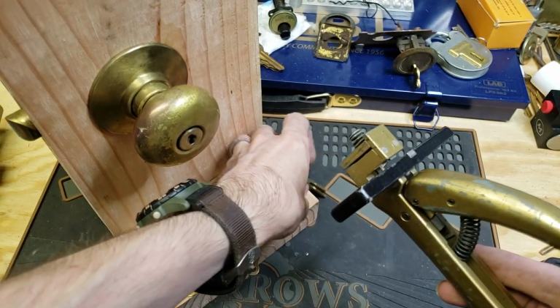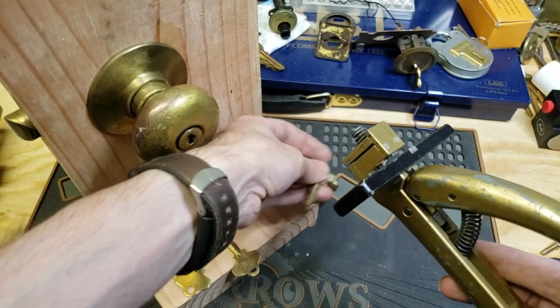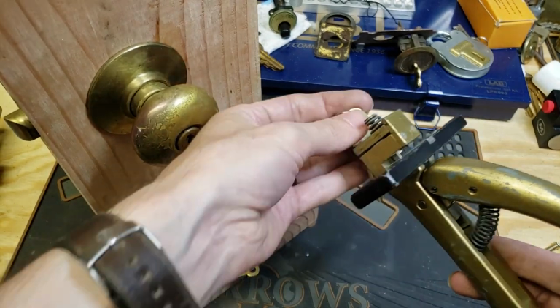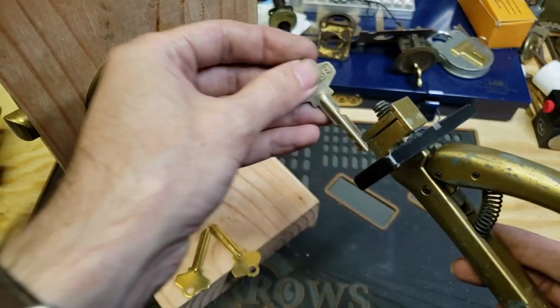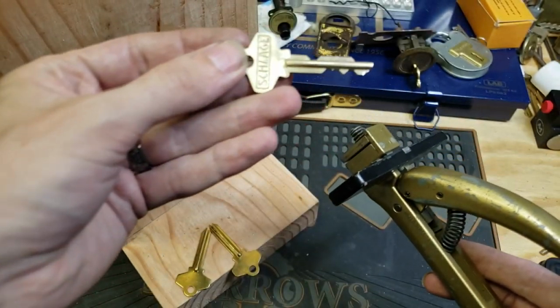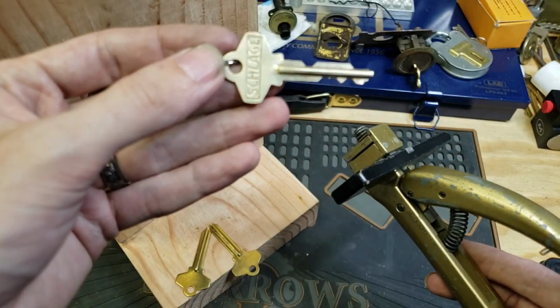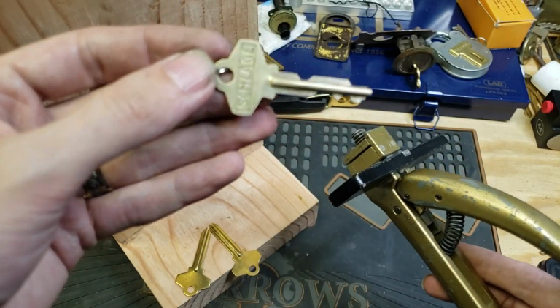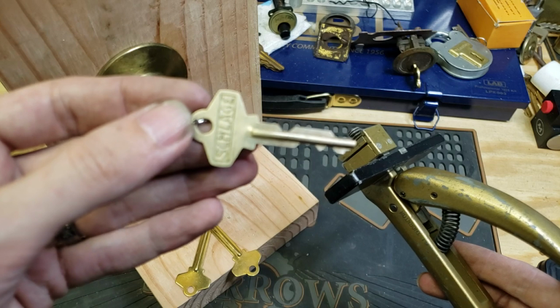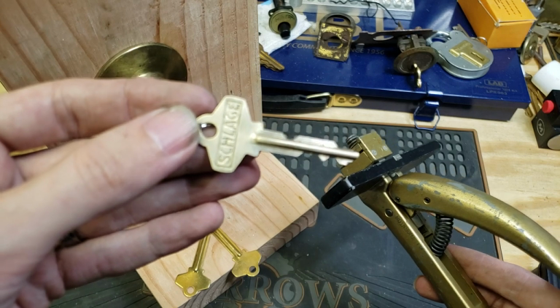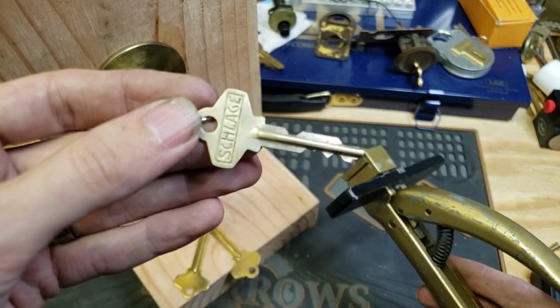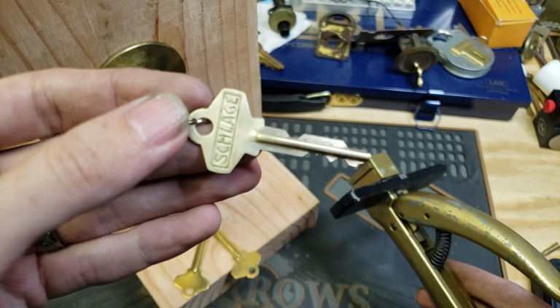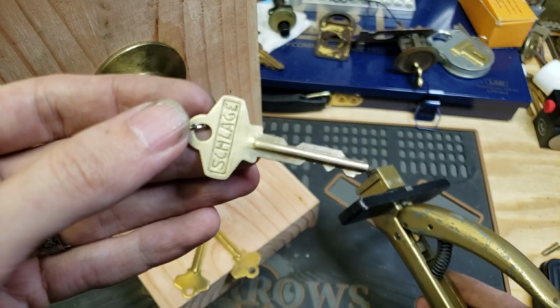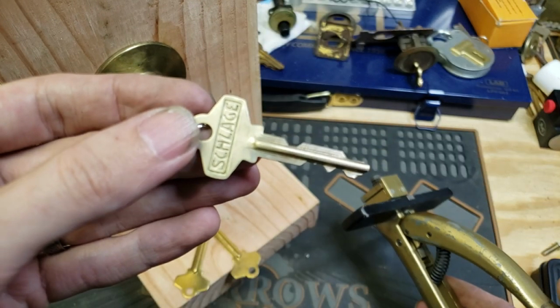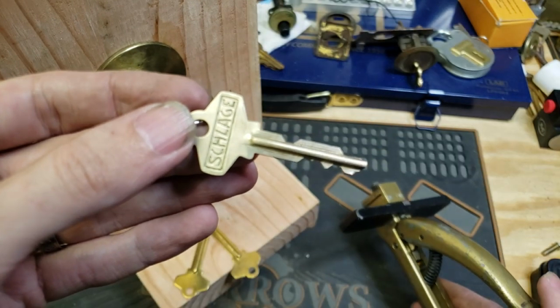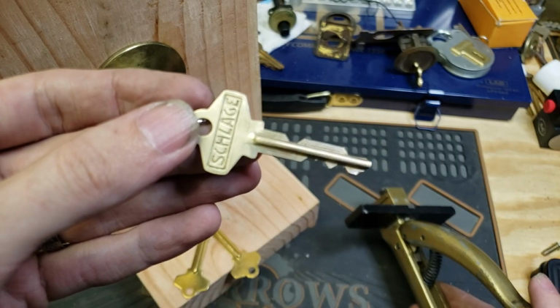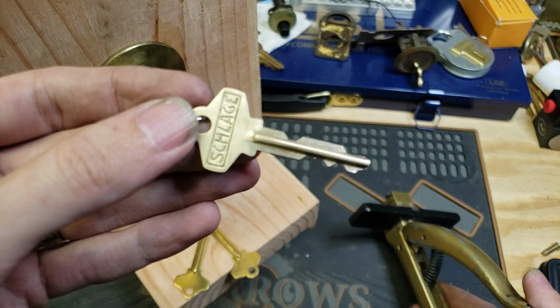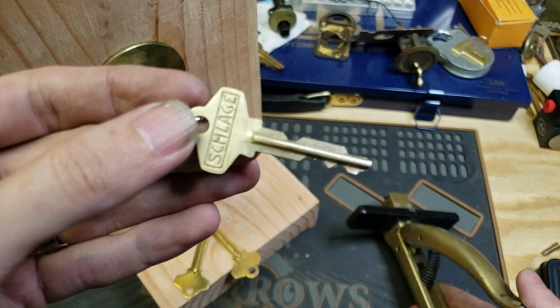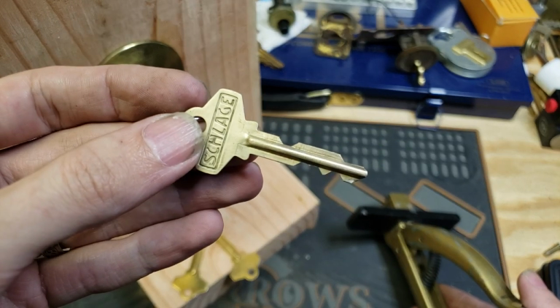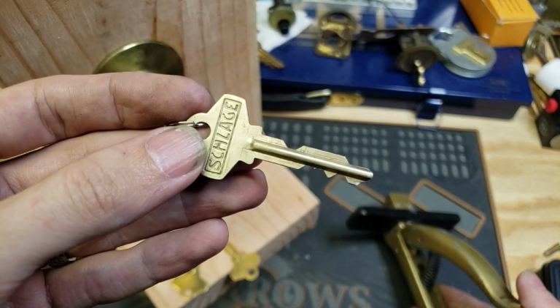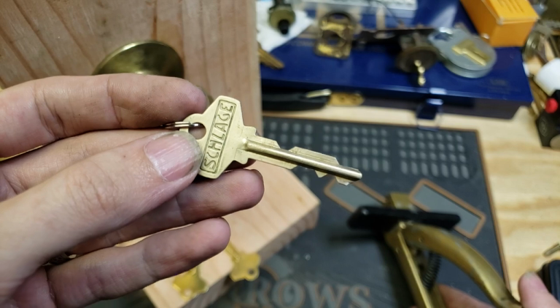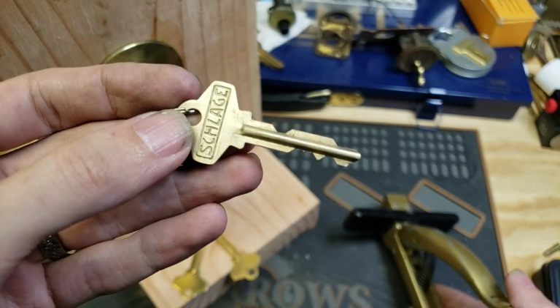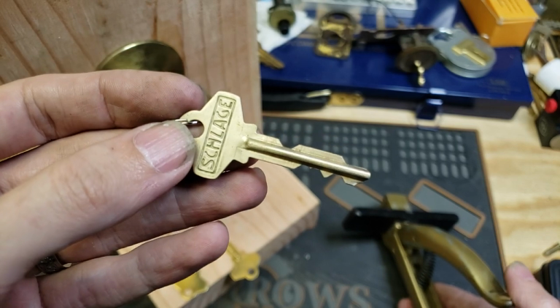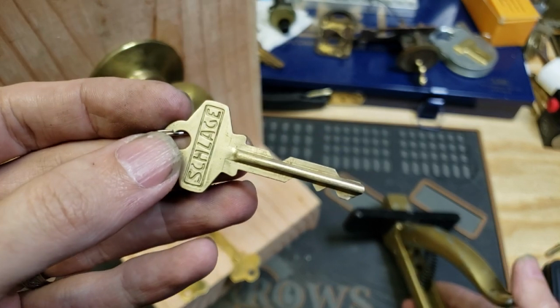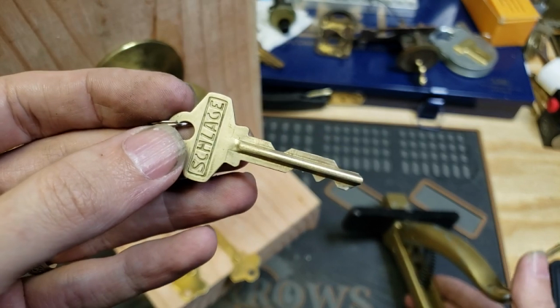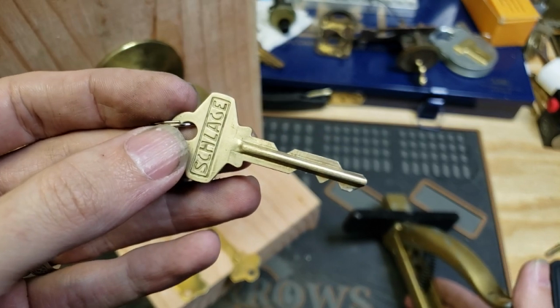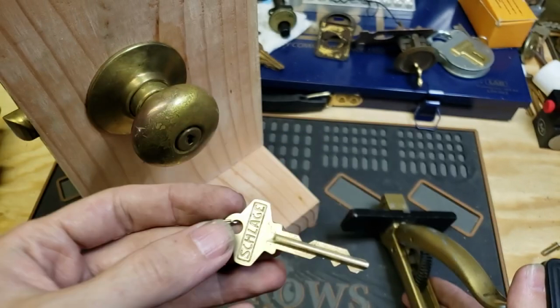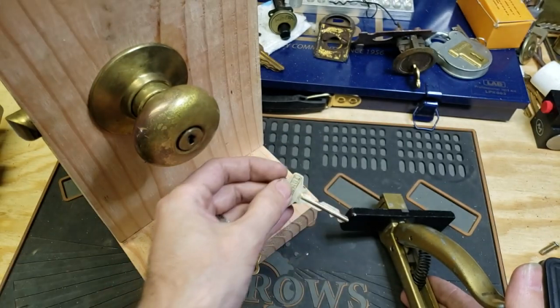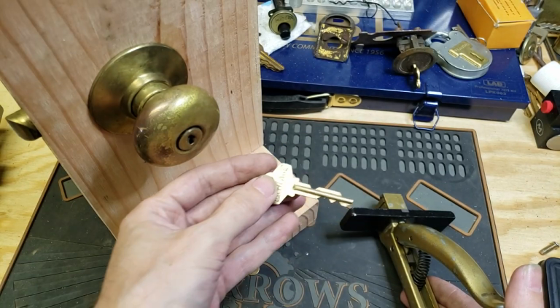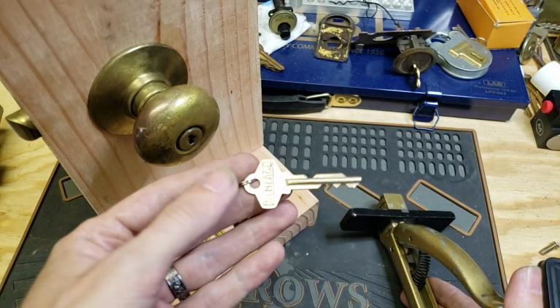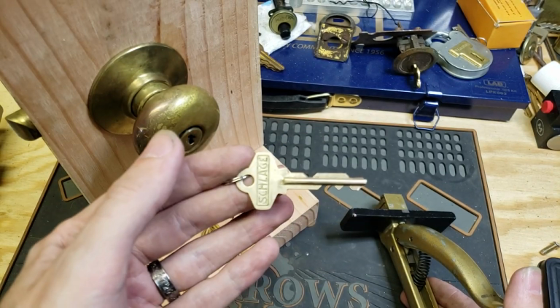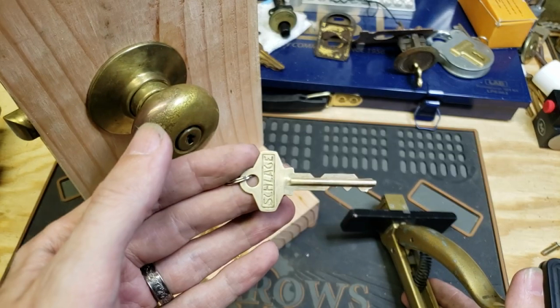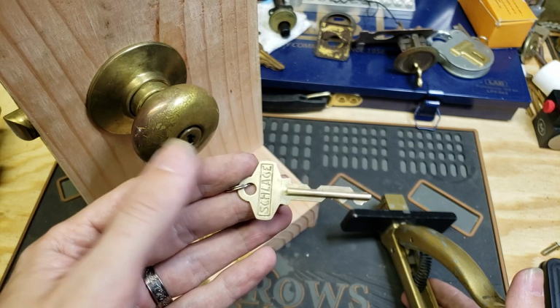And if you've never seen one before, this is a Schlage wafer type key. I've done a couple of other videos on the Schlage wafer system — I happen to think that they are pretty cool.